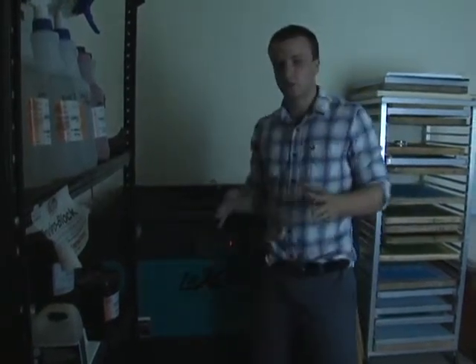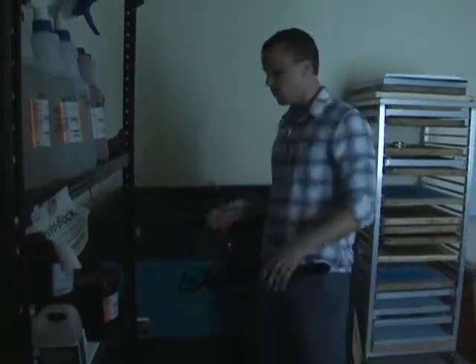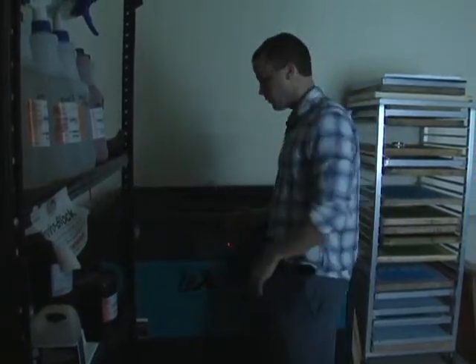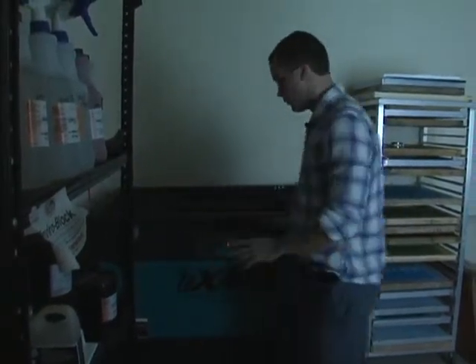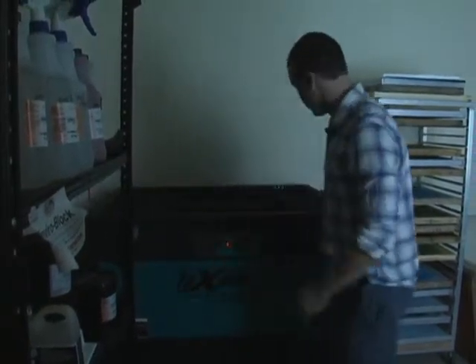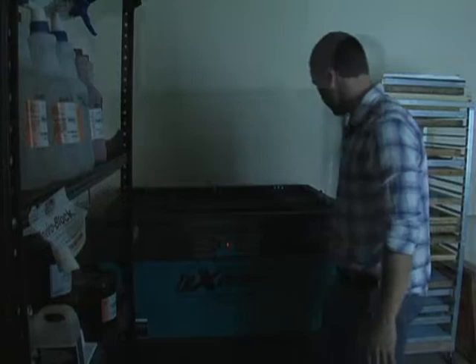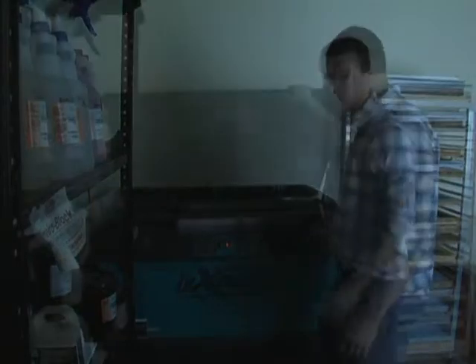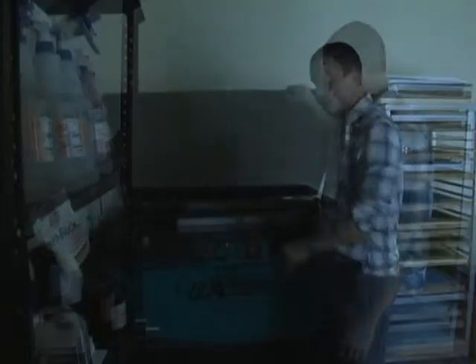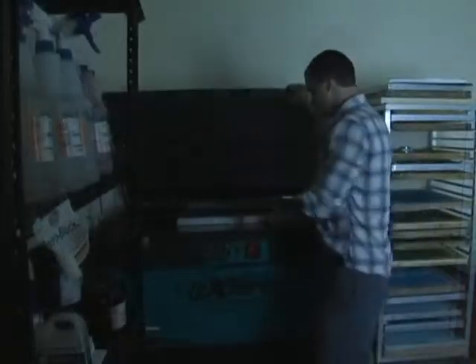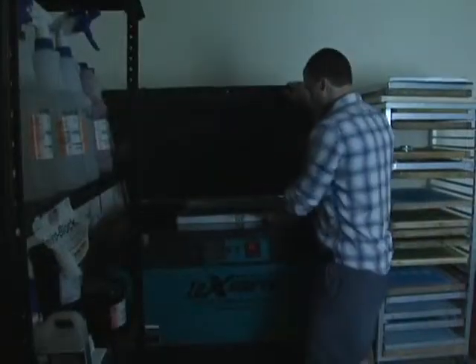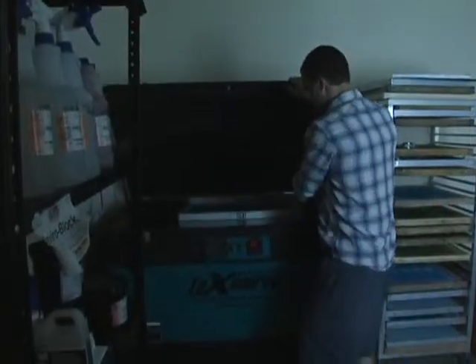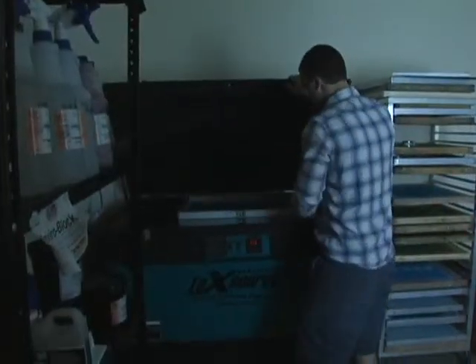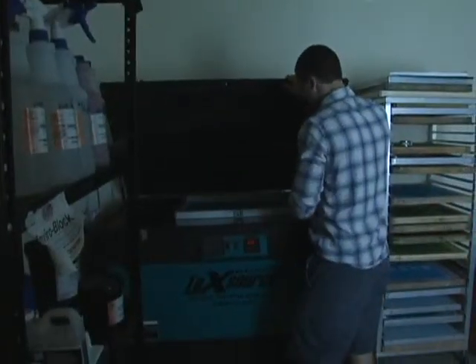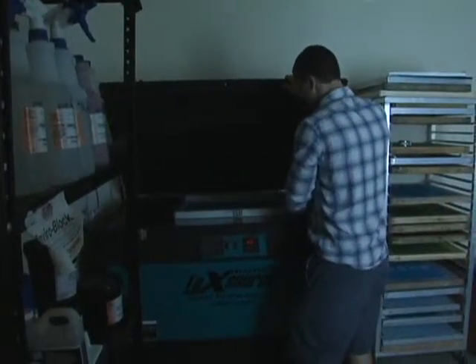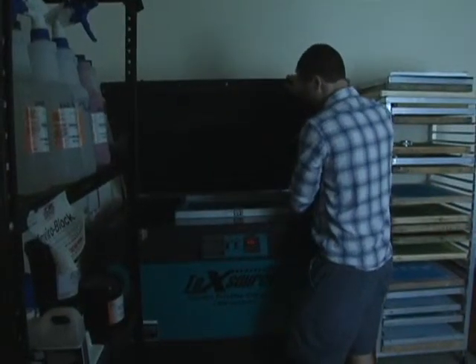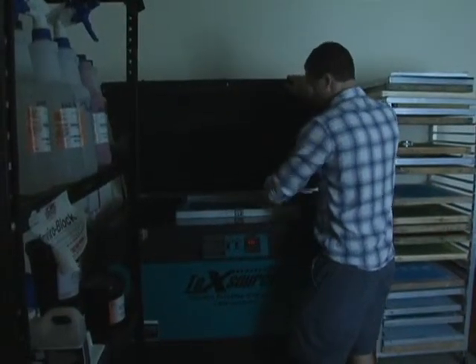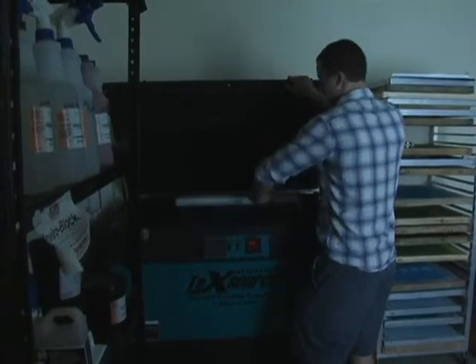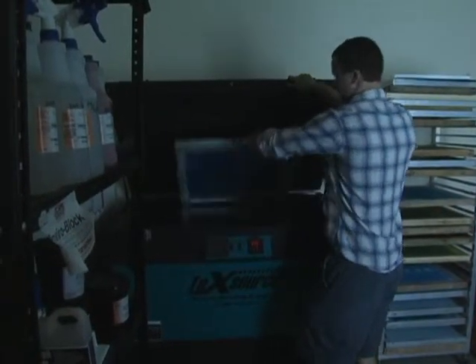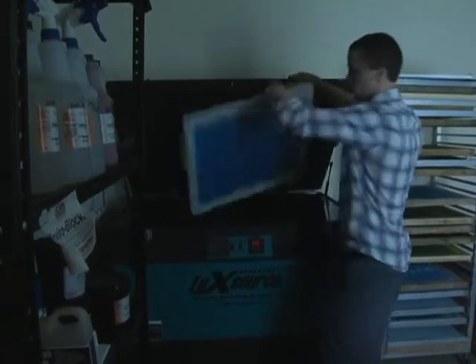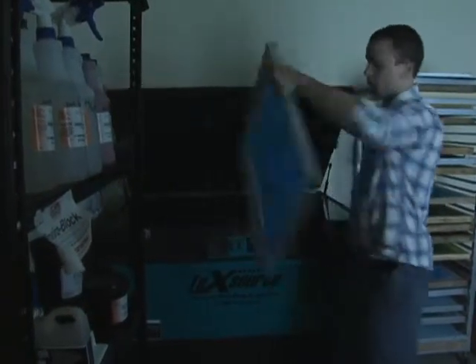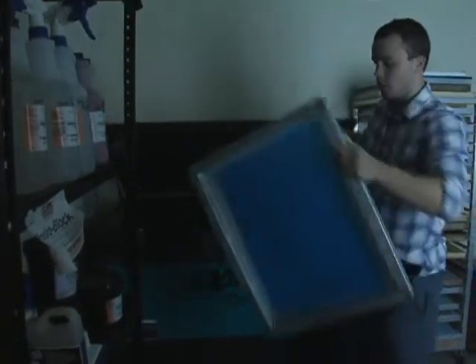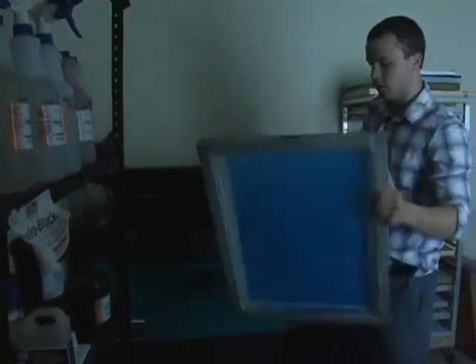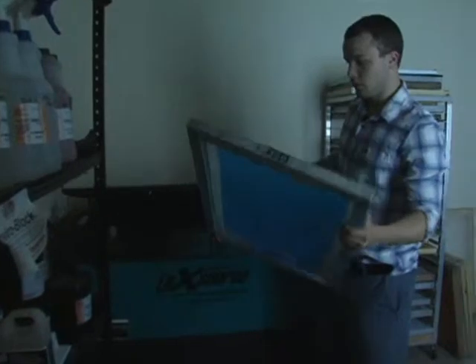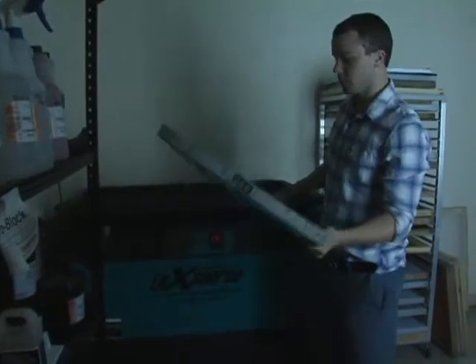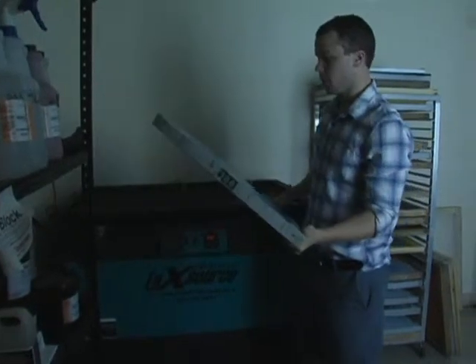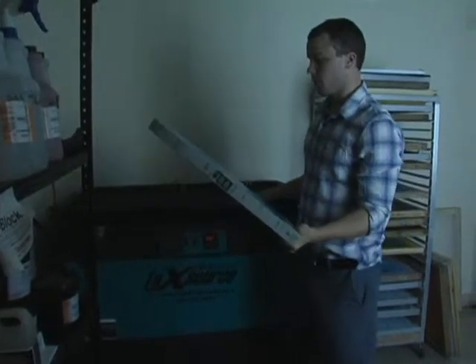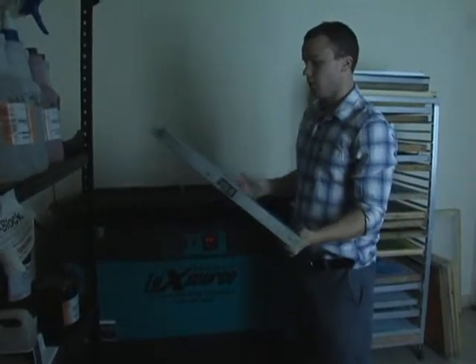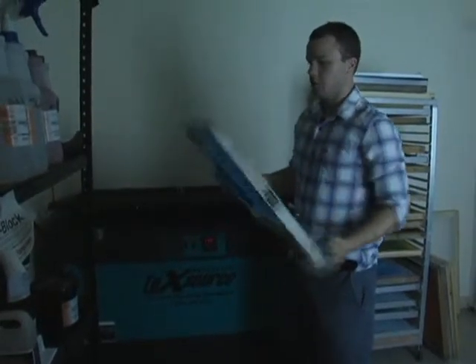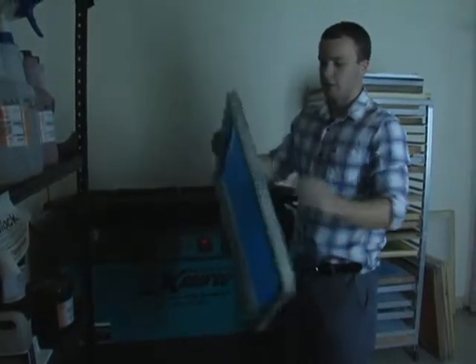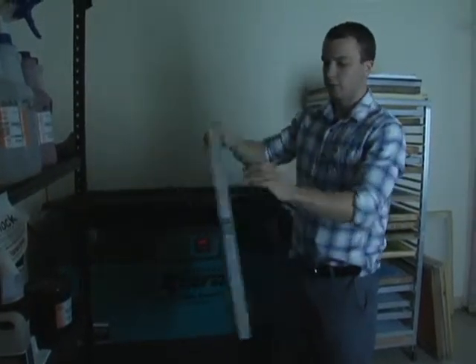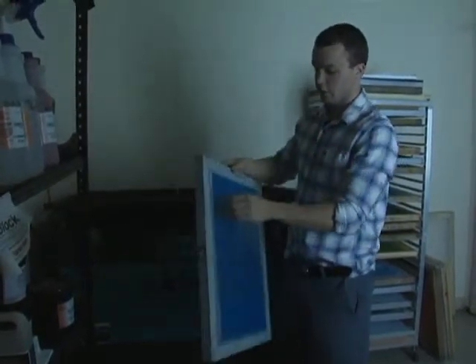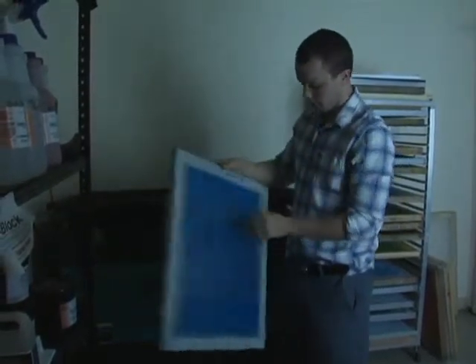After it's done exposing, you turn your exposure unit off. Once you're done, you're going to take the screen out. Then you're going to take your image off your screen.